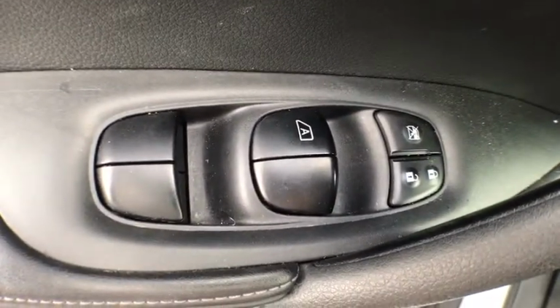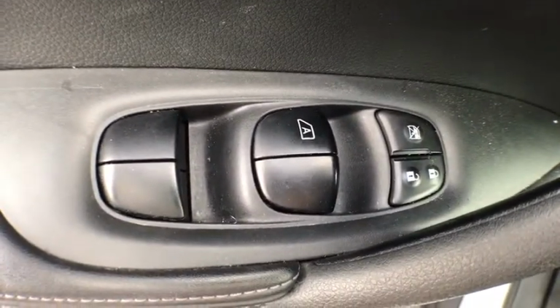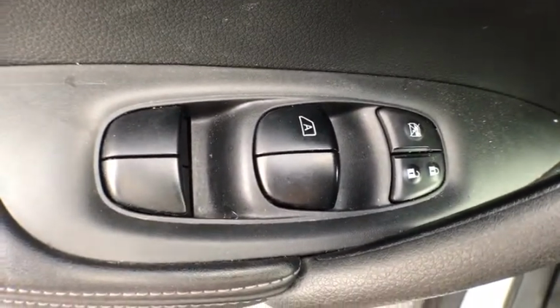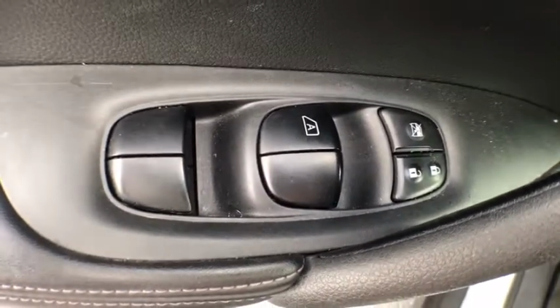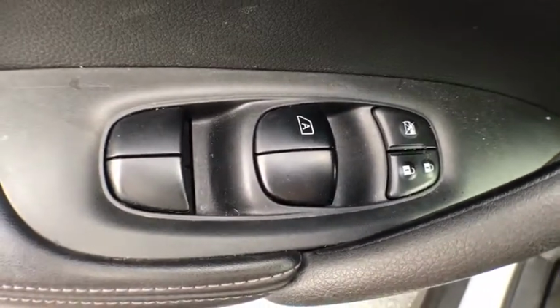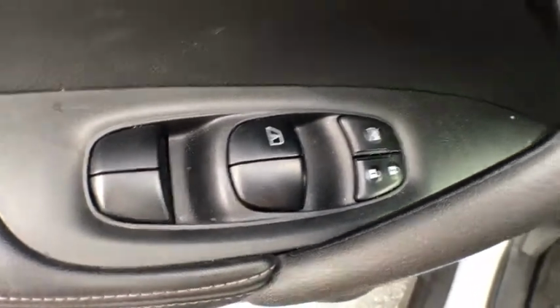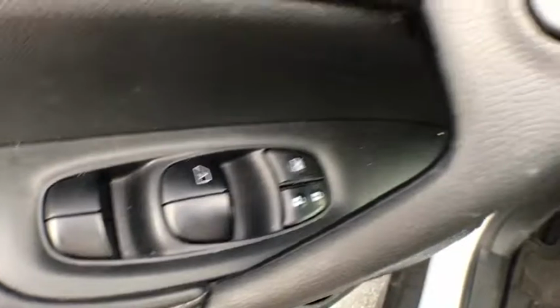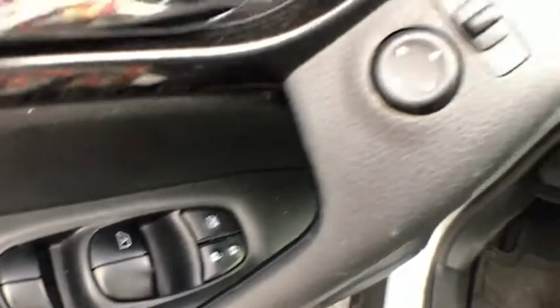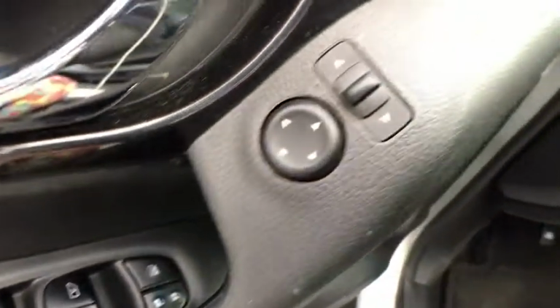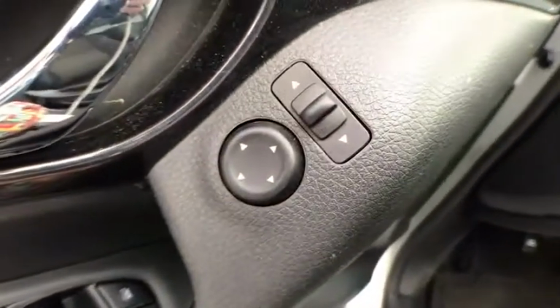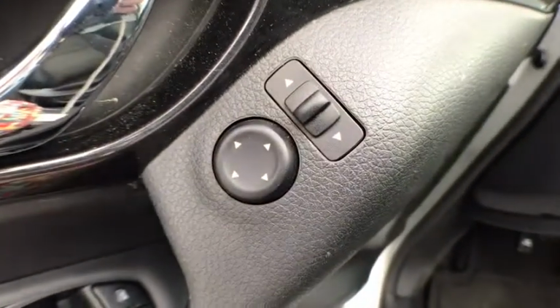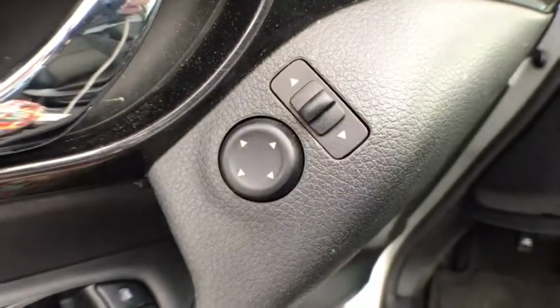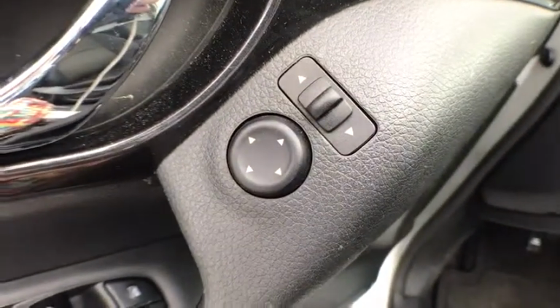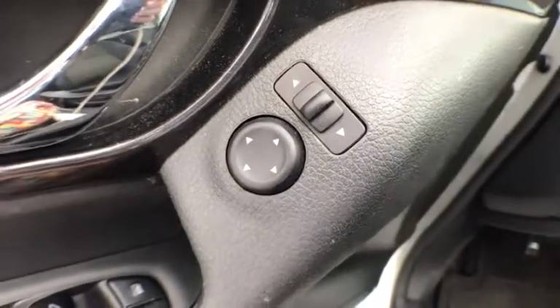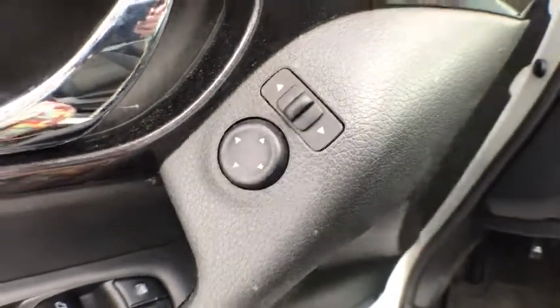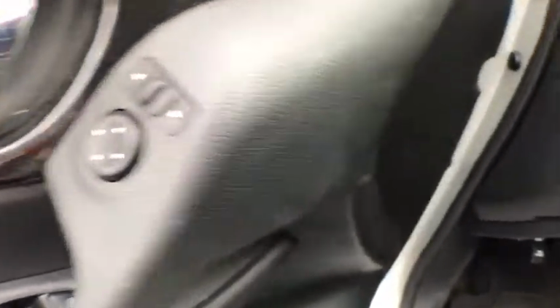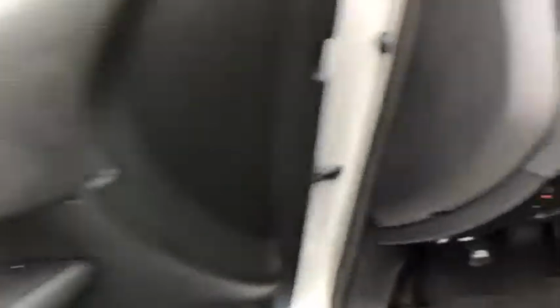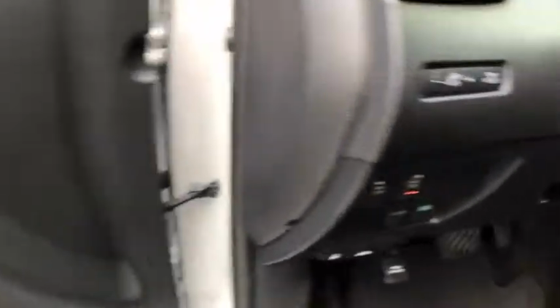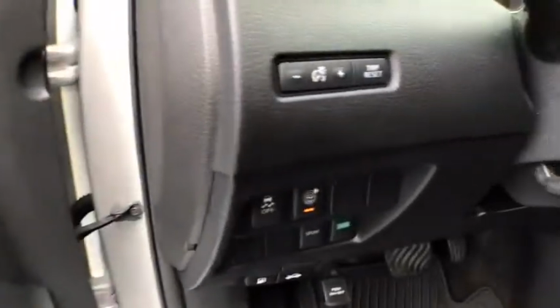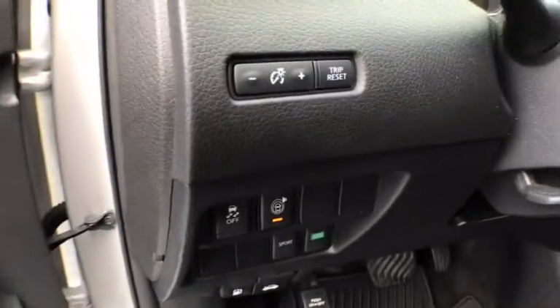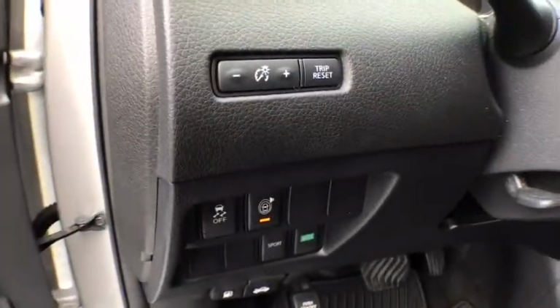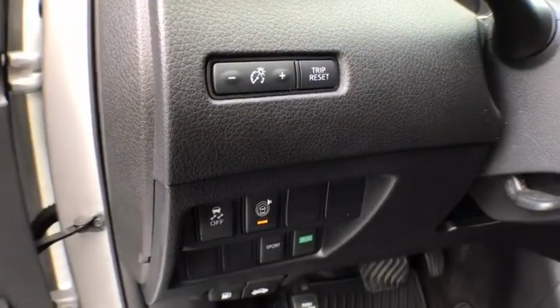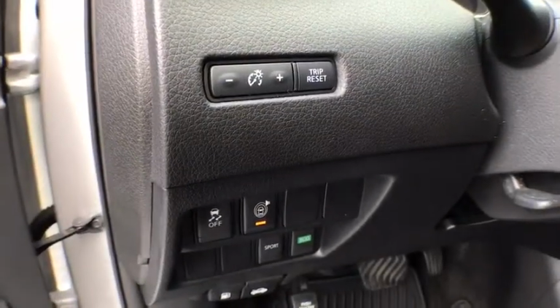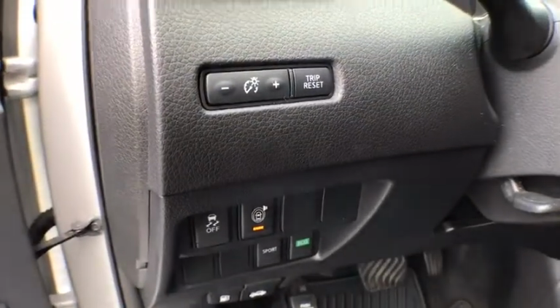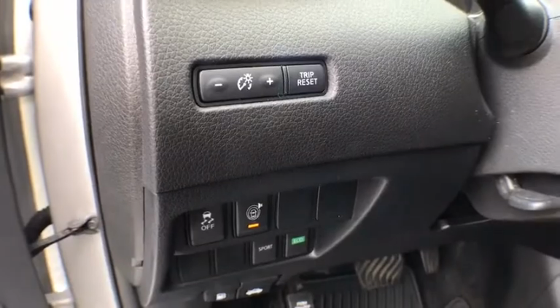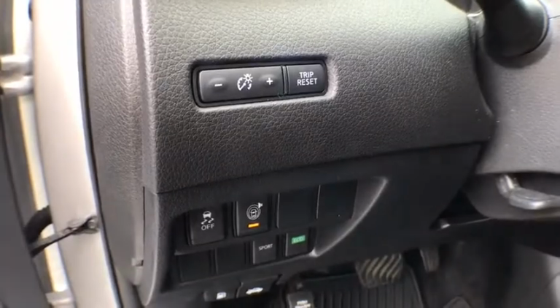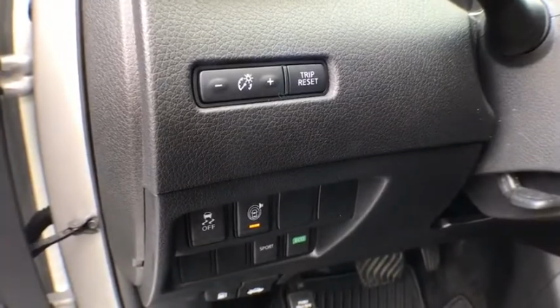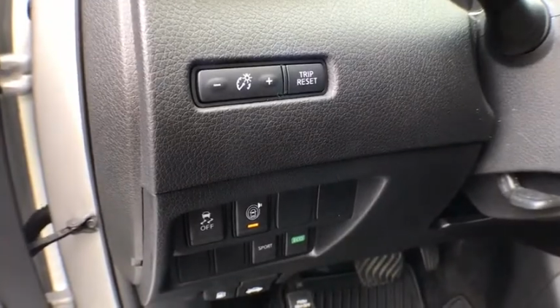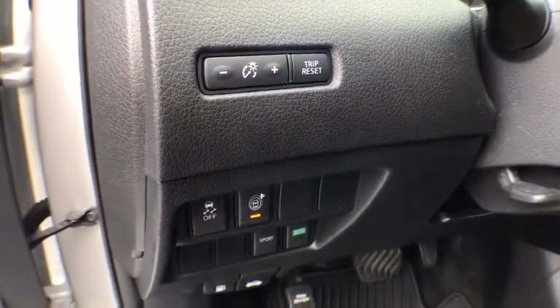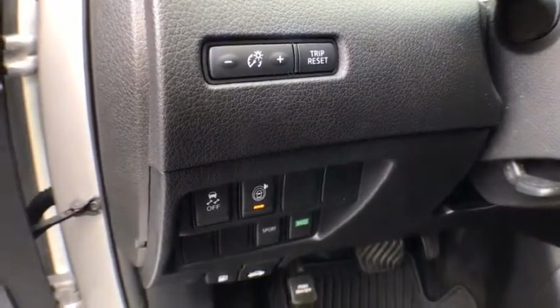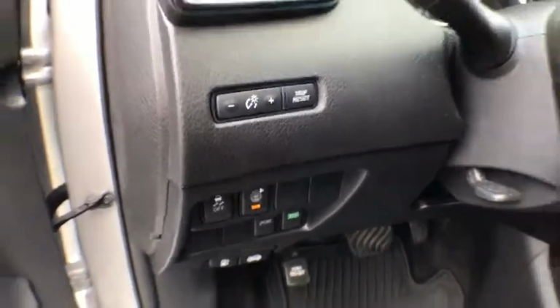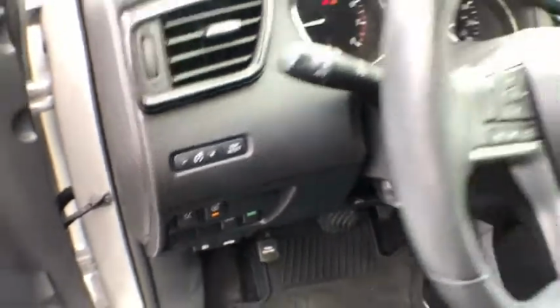Rear window defroster, power windows, electronic stability control, CD player, security system, heated front seat, trip computer, panic alarm.